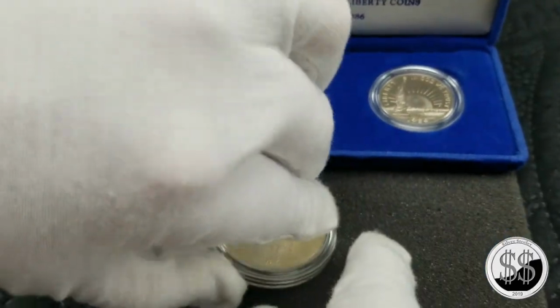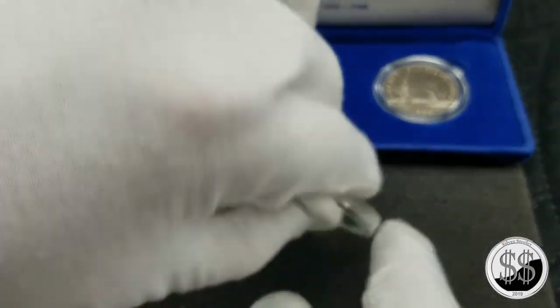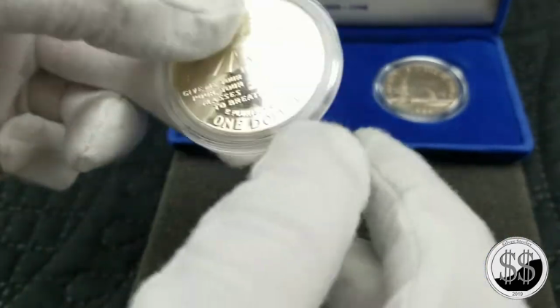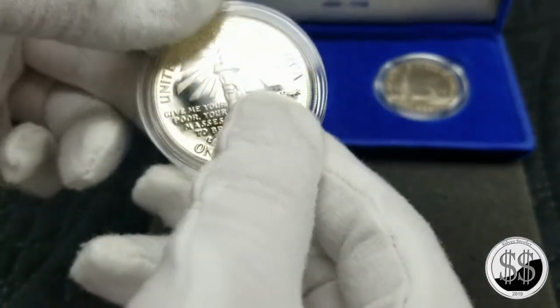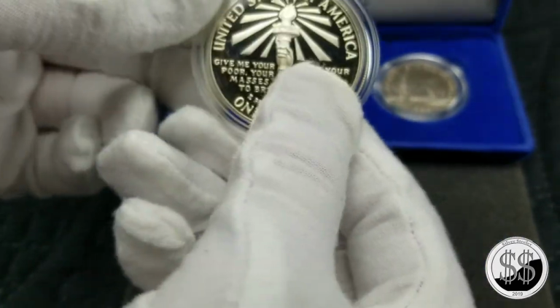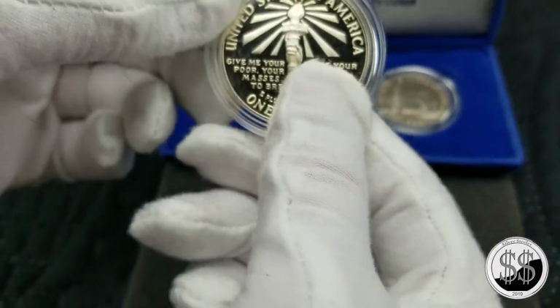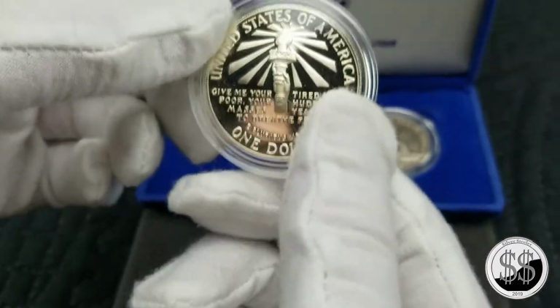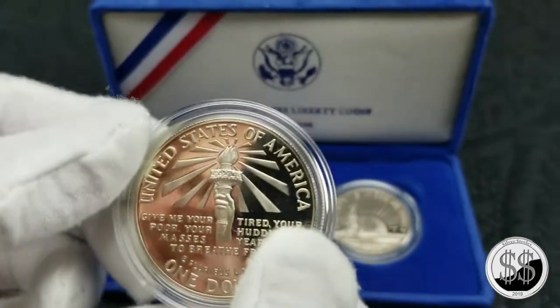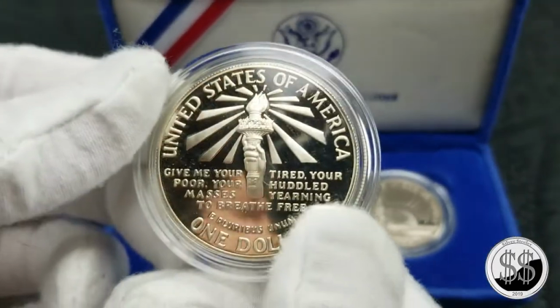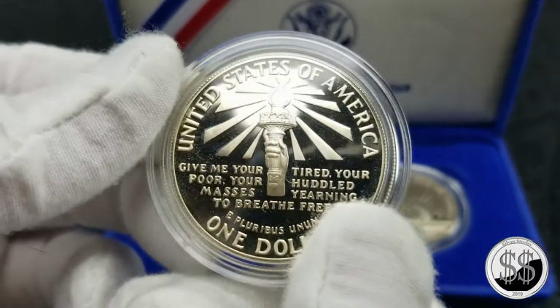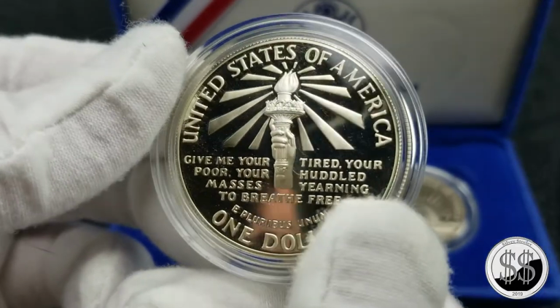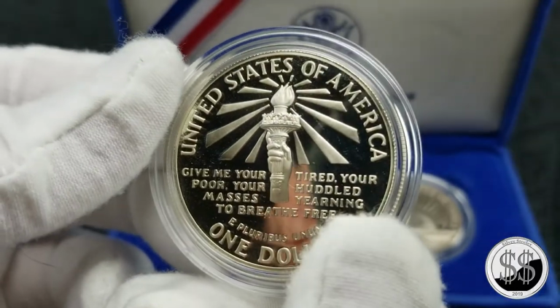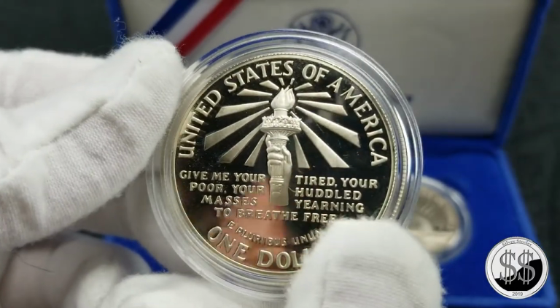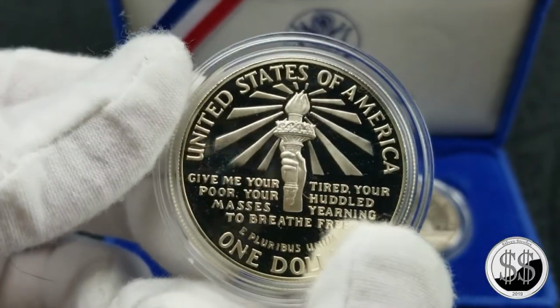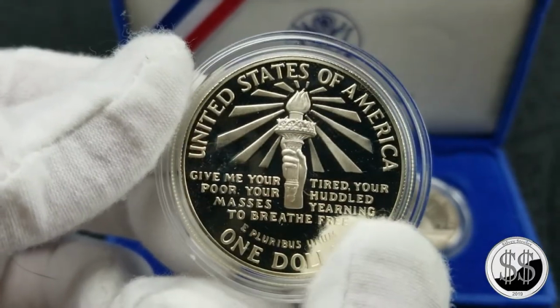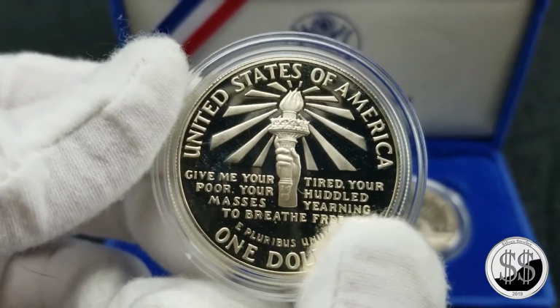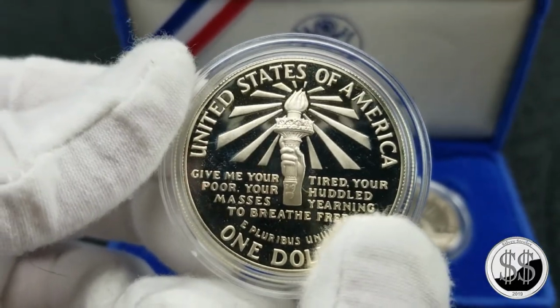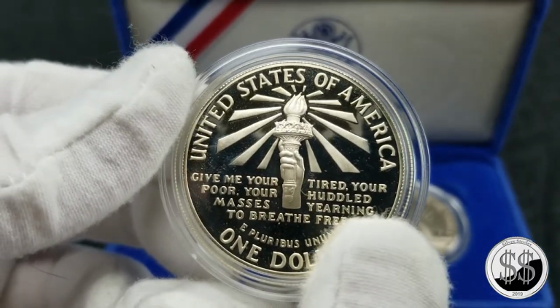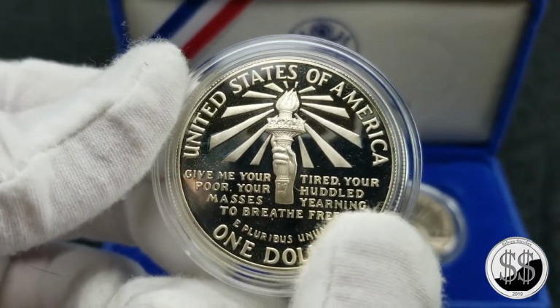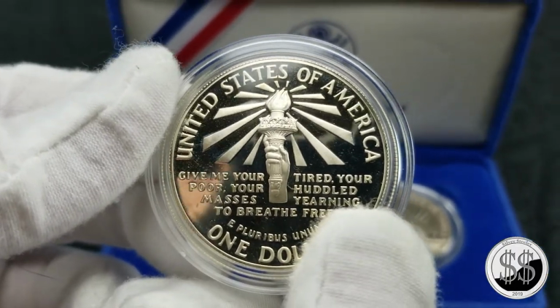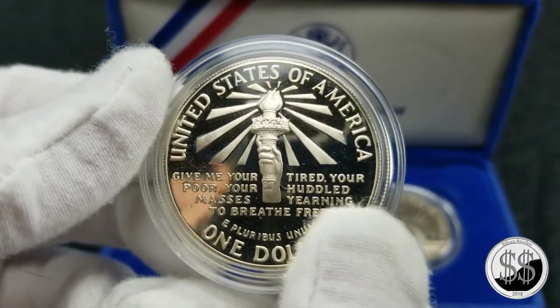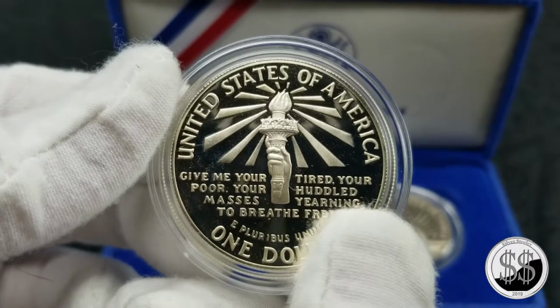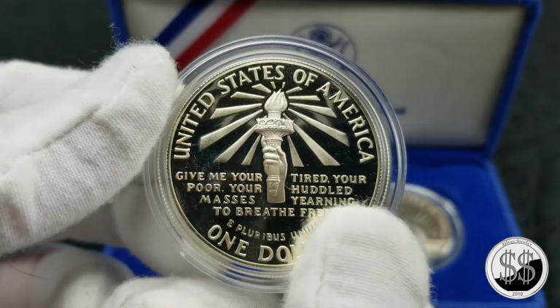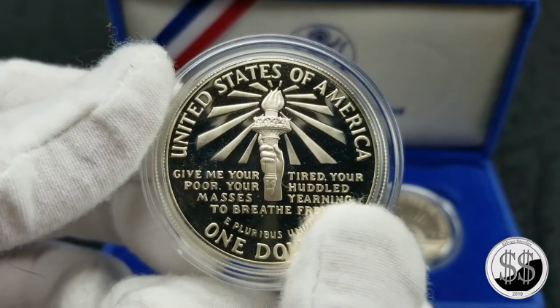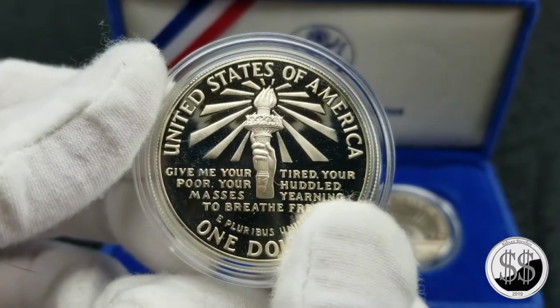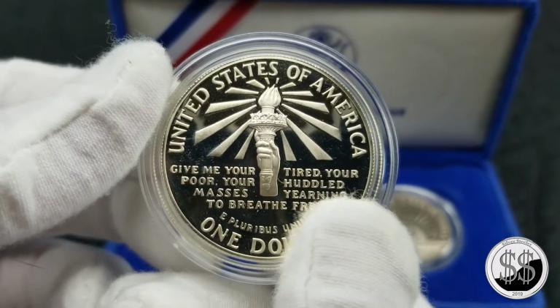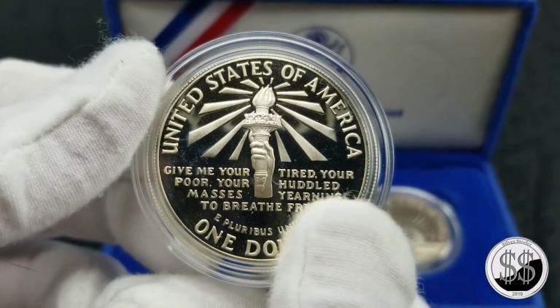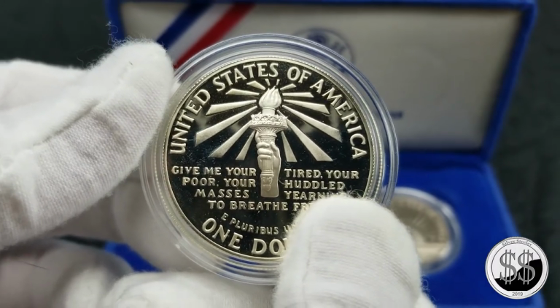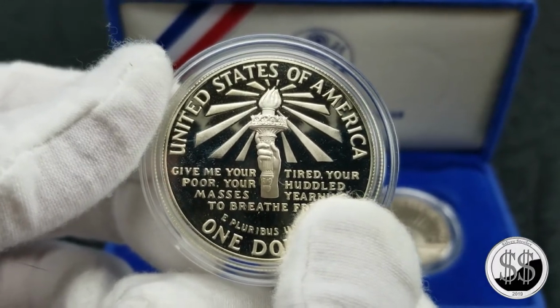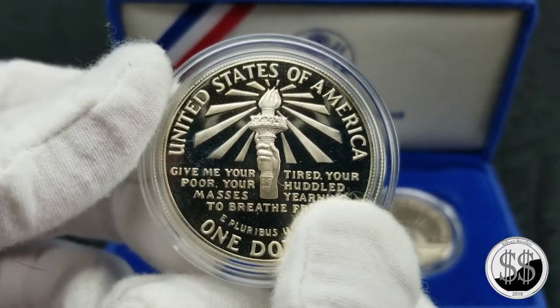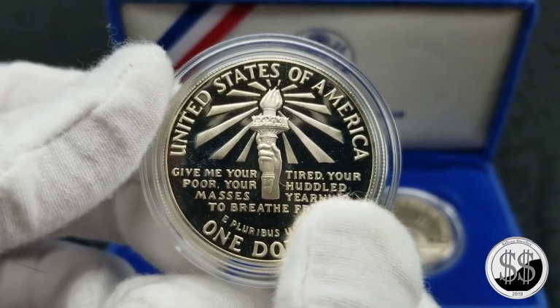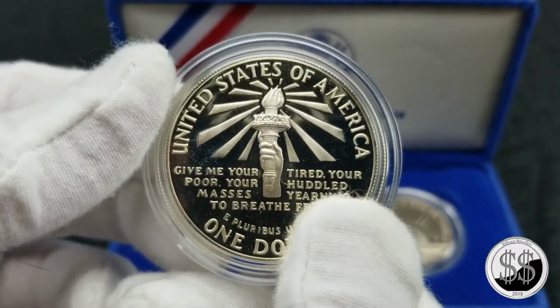I'm not going to do the reverse the same way. I'll just show that off in the airtight. You'll see what I mean with the glare and why I do what I do when I want to showcase some of these coins off for their true shine.